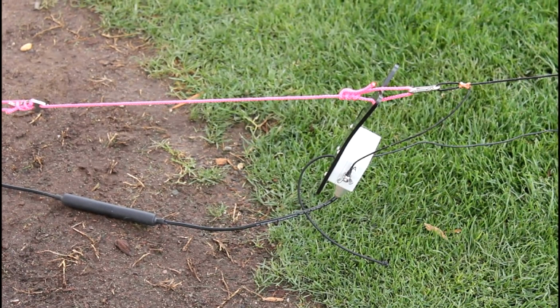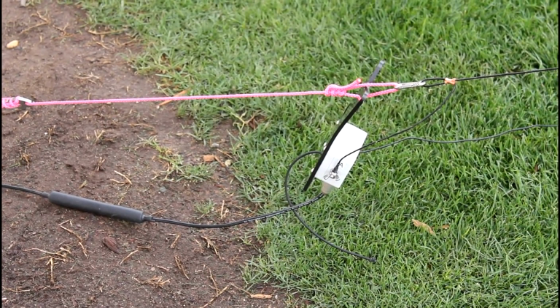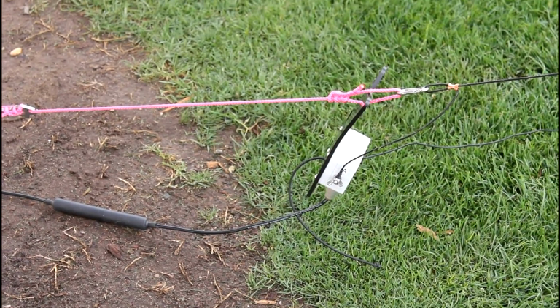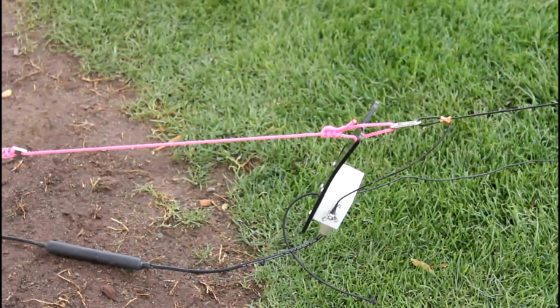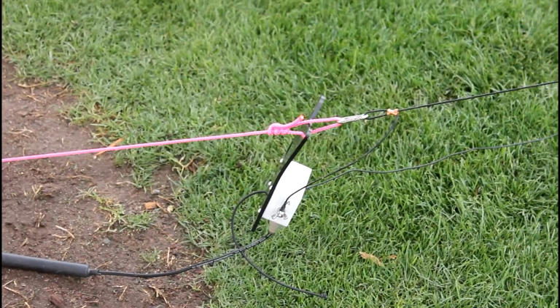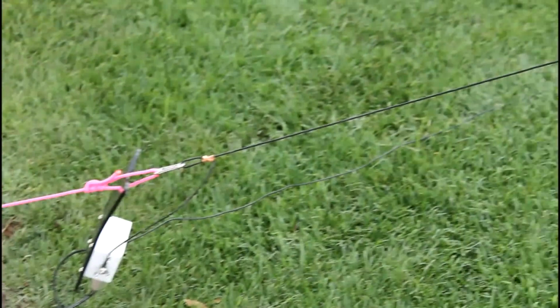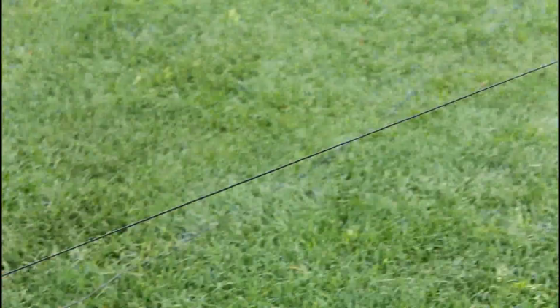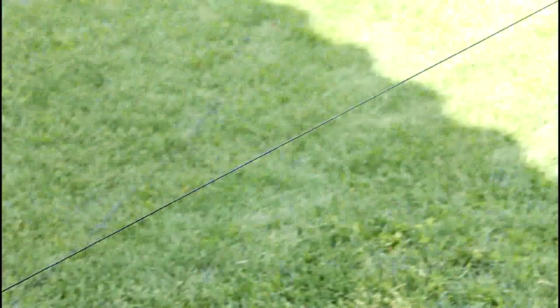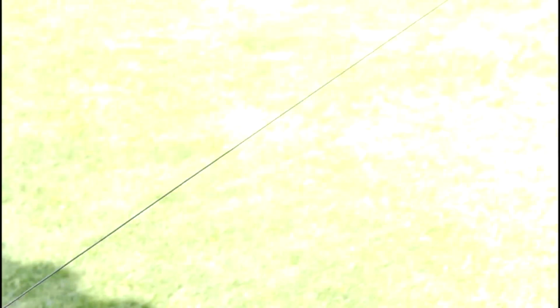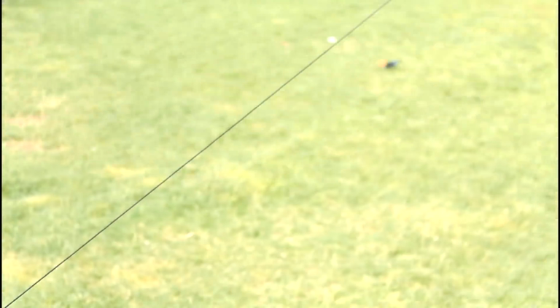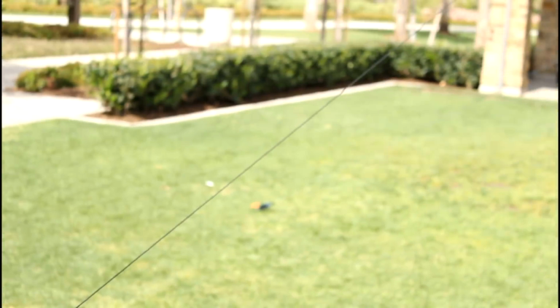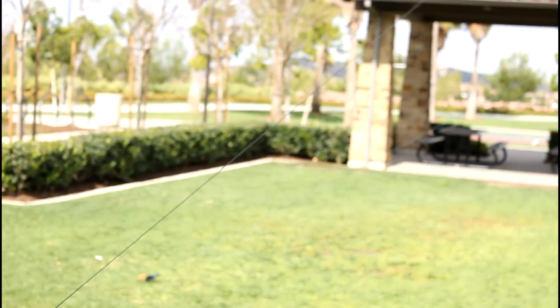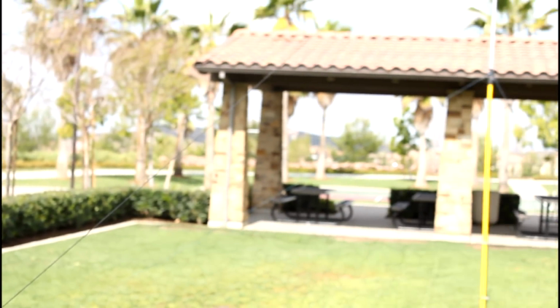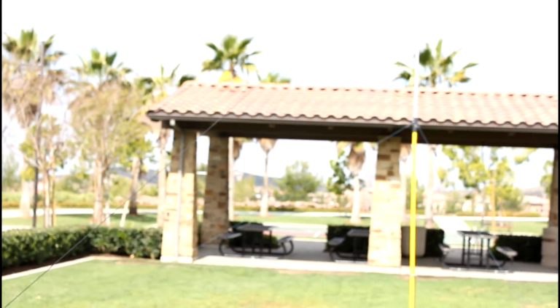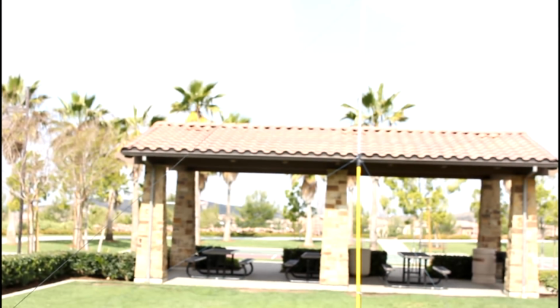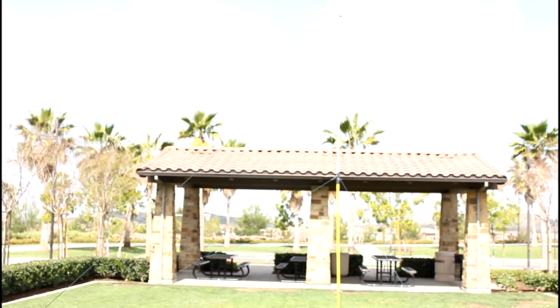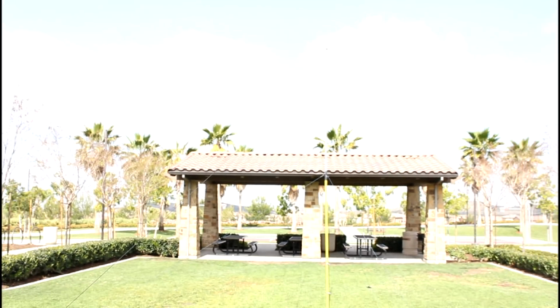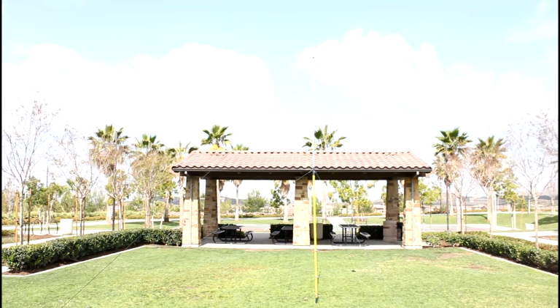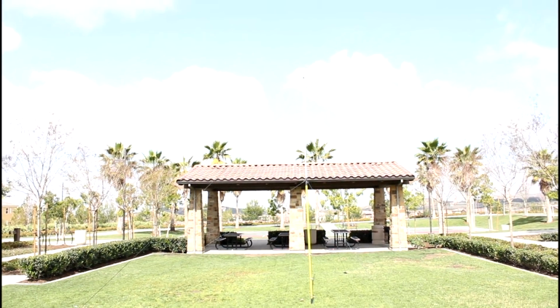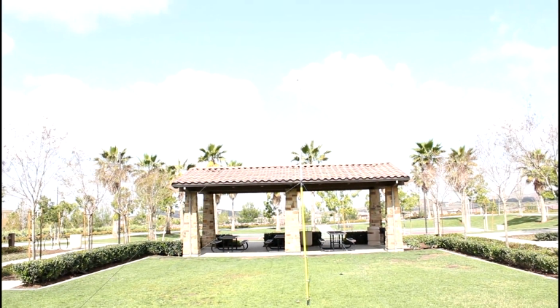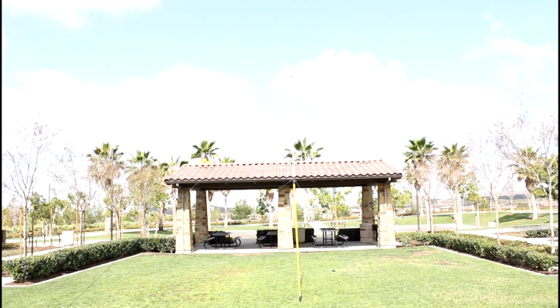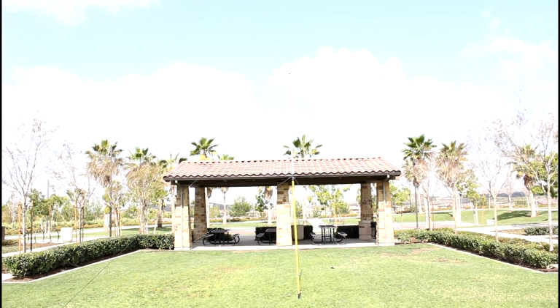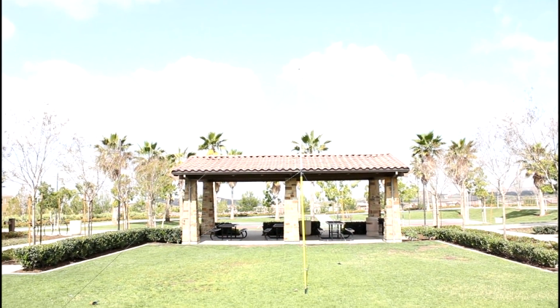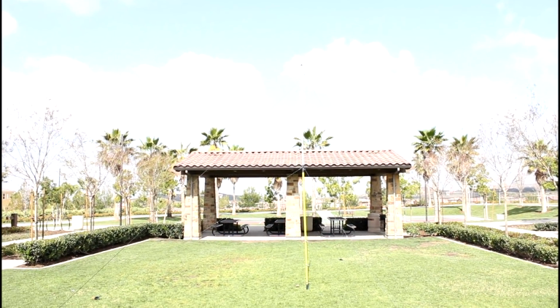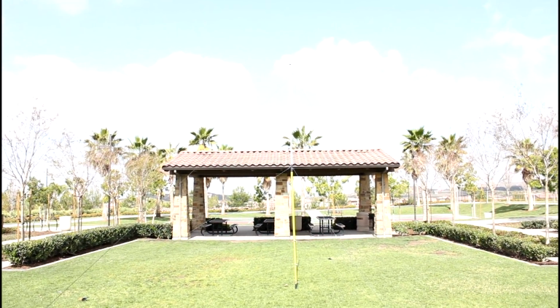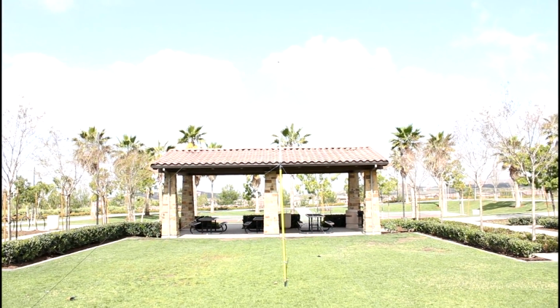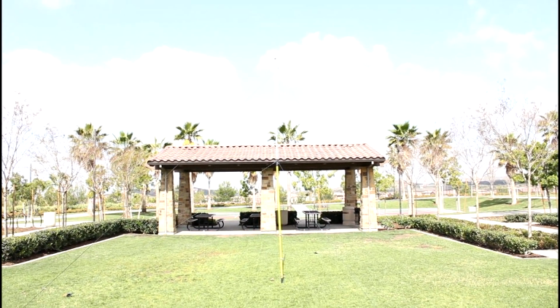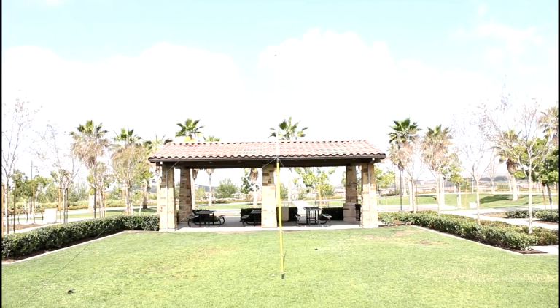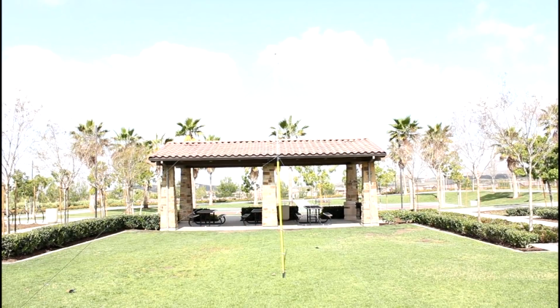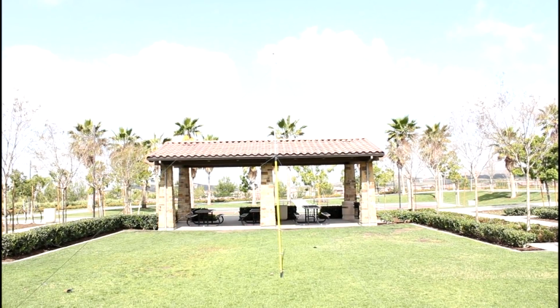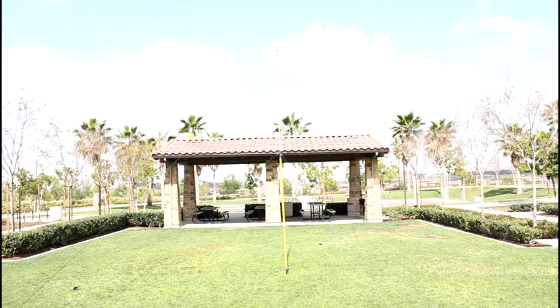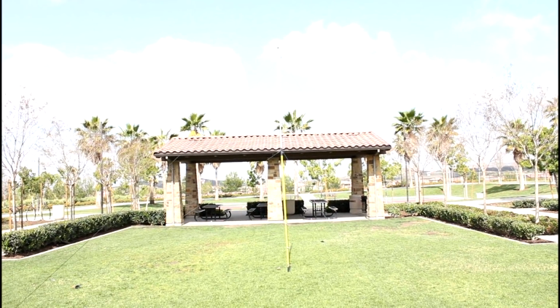Now I'm going to try an inverted V and see how well we do. I've got it on a painter's pole. At the center it's about 15 feet in the air, which is twice what I had before on the NVIS setup, so hopefully this will work.